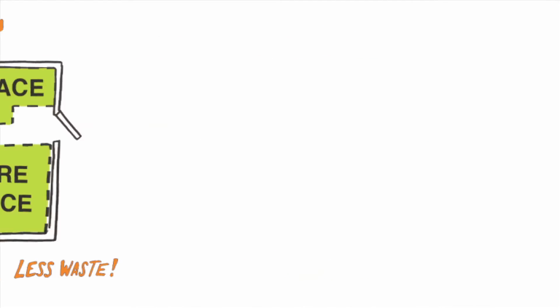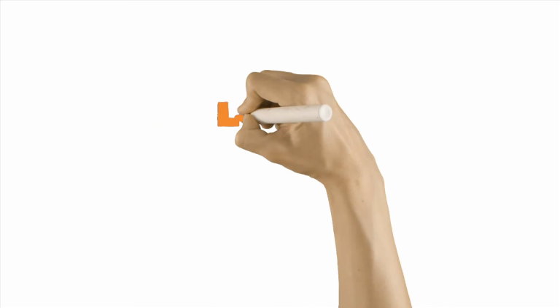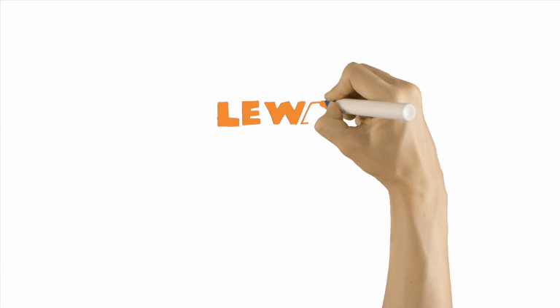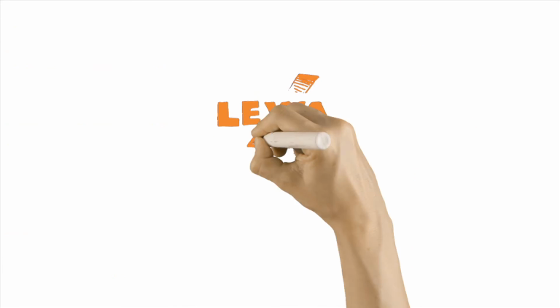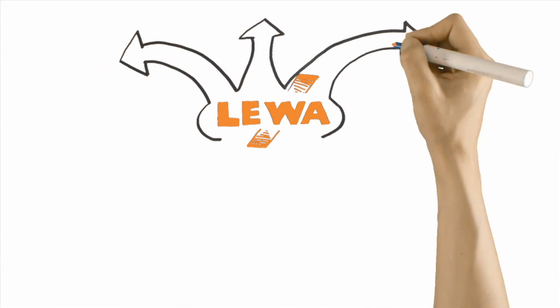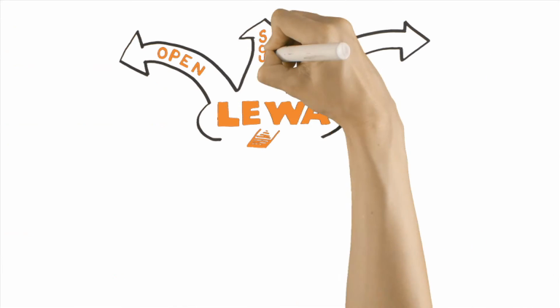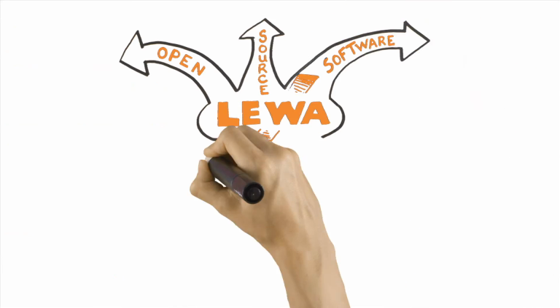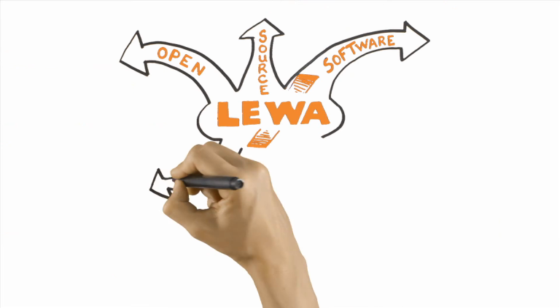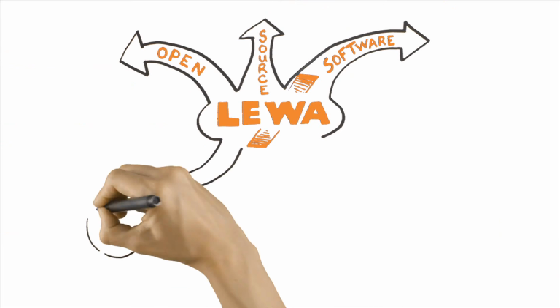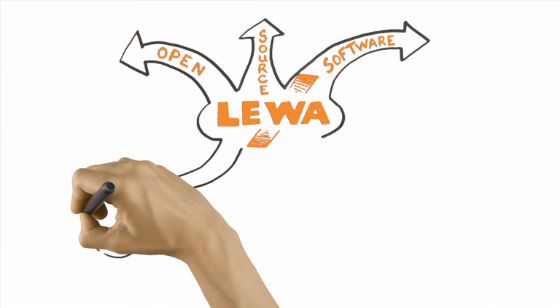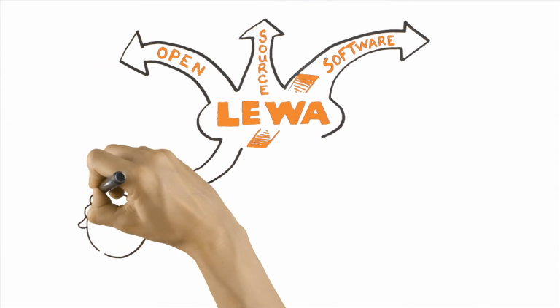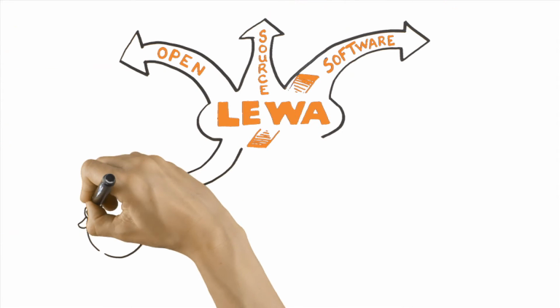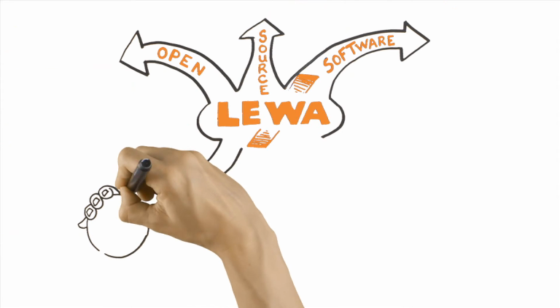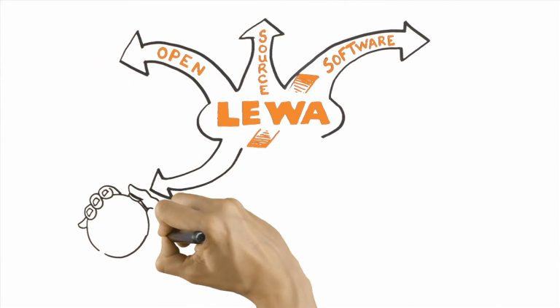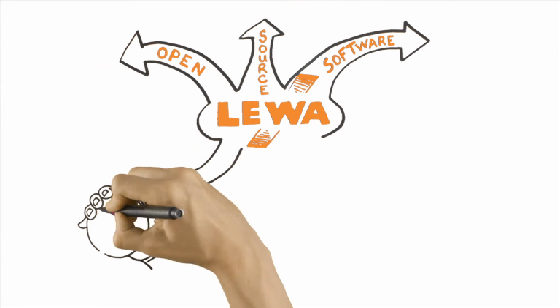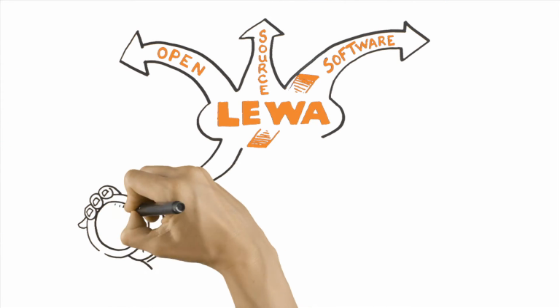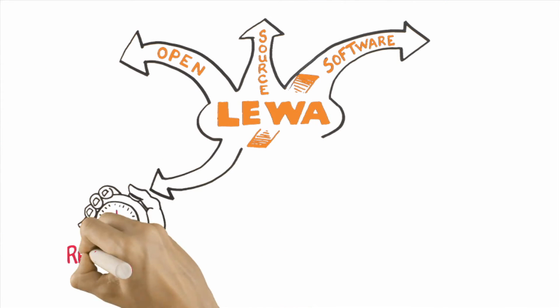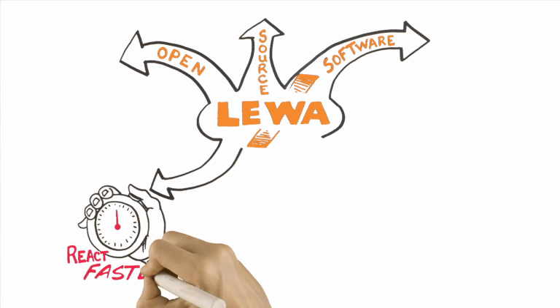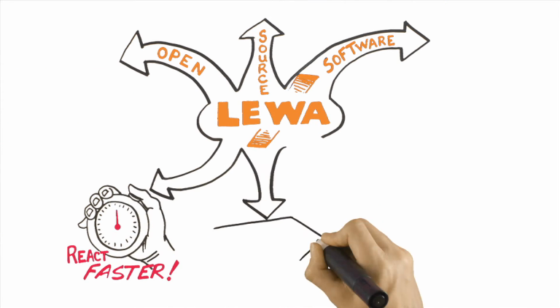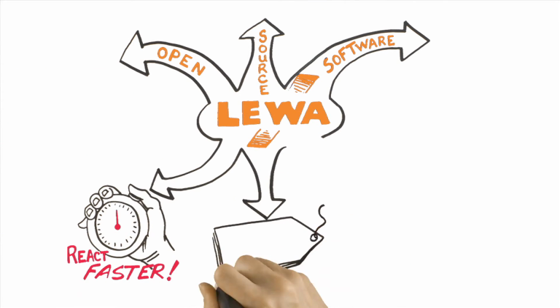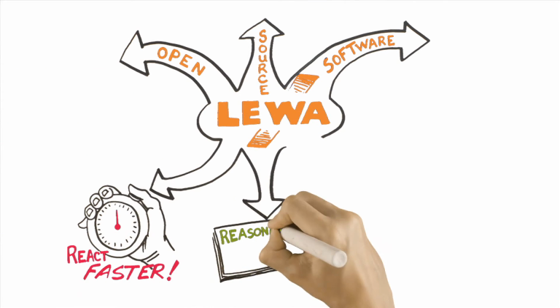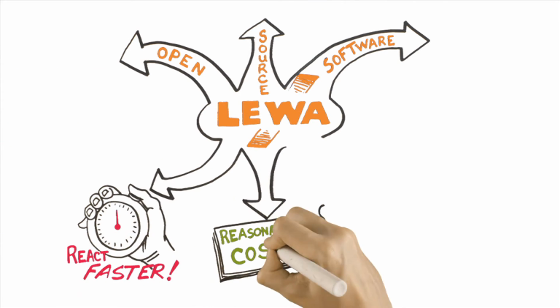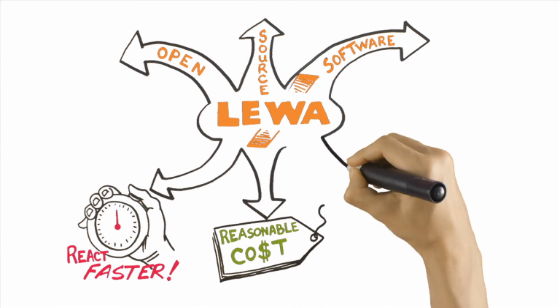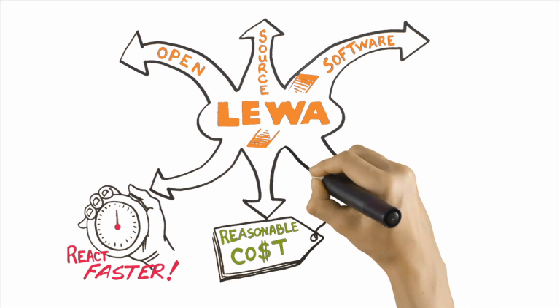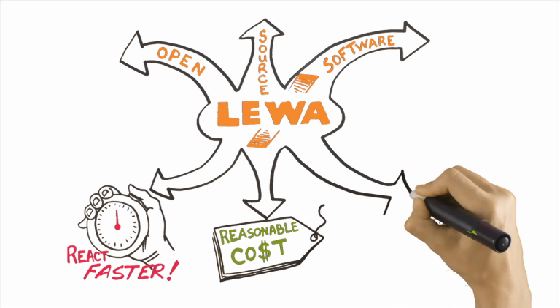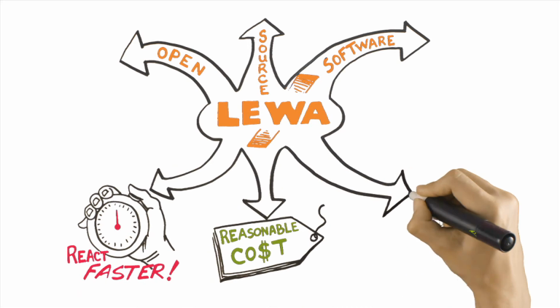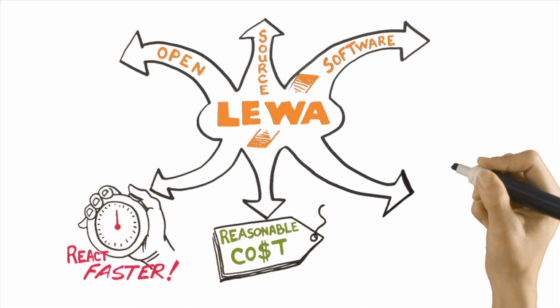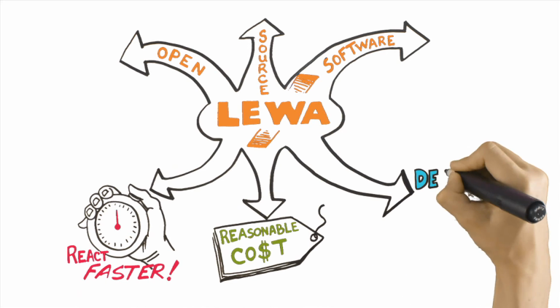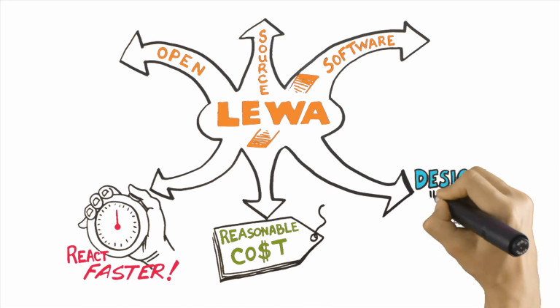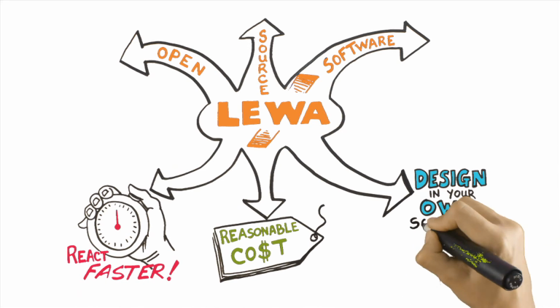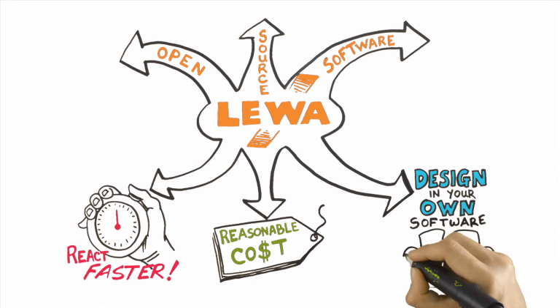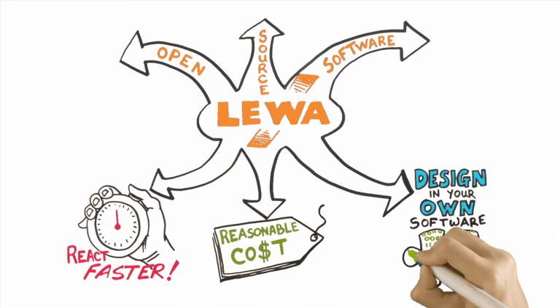Finally, EcoPrime's open-source software means users can react to desired changes in less time, at a reasonable cost. Or, Liwa can design in your own software.